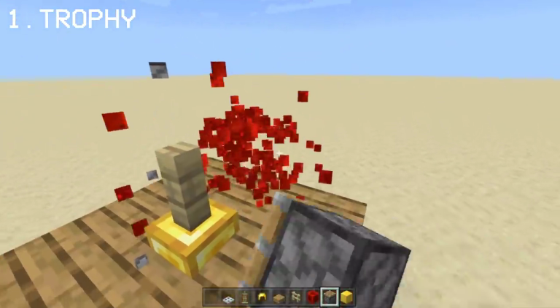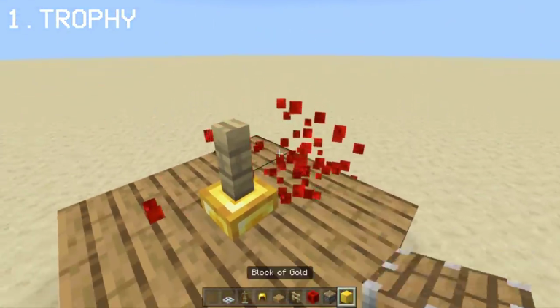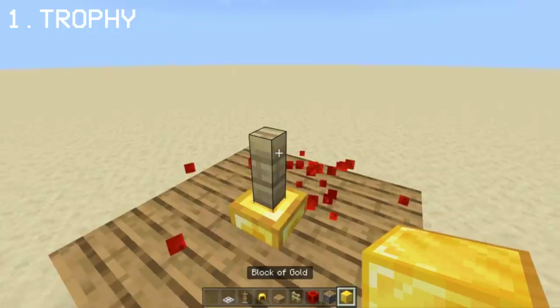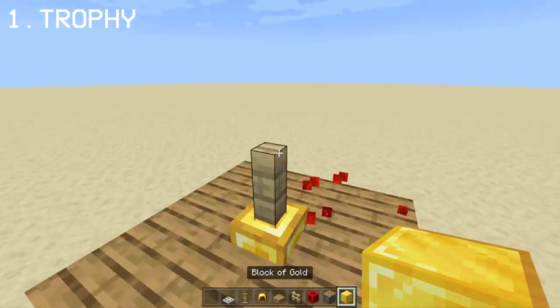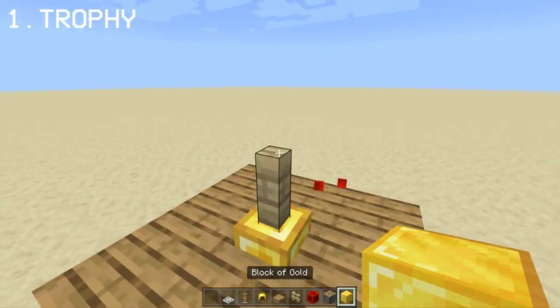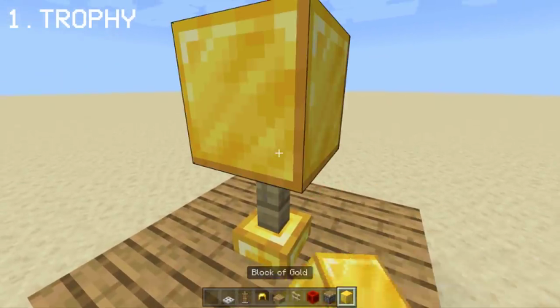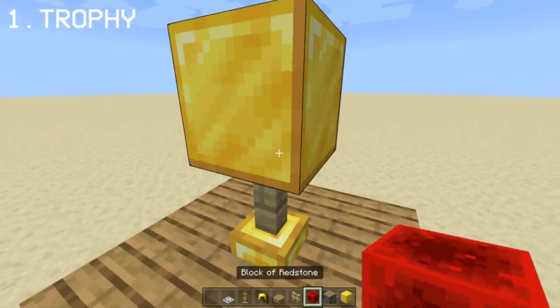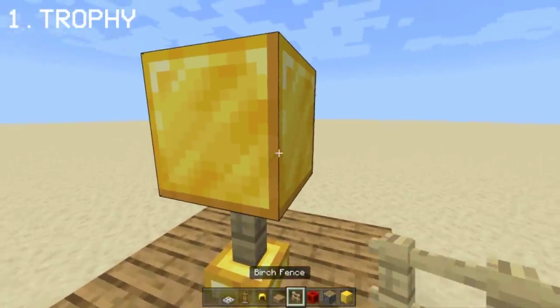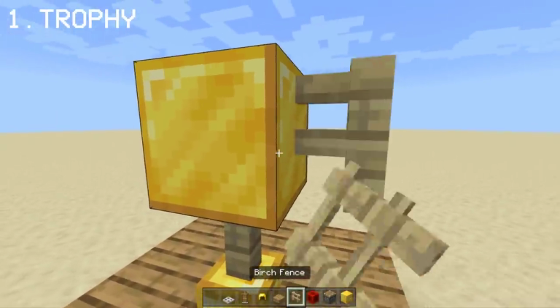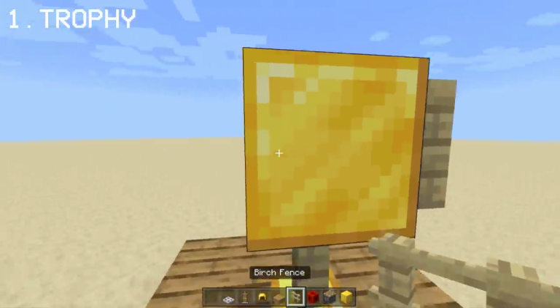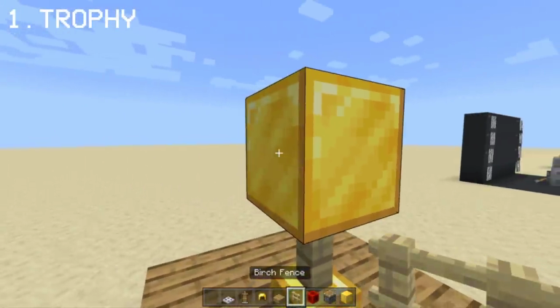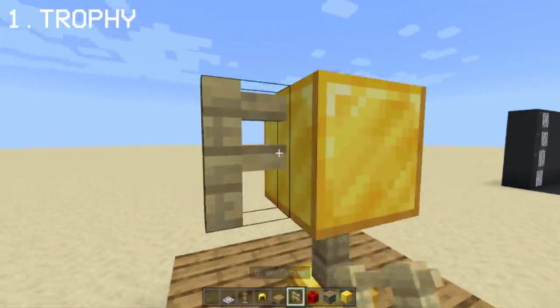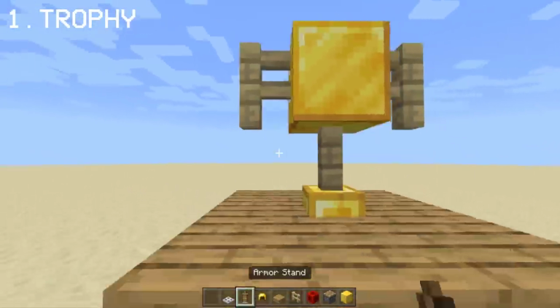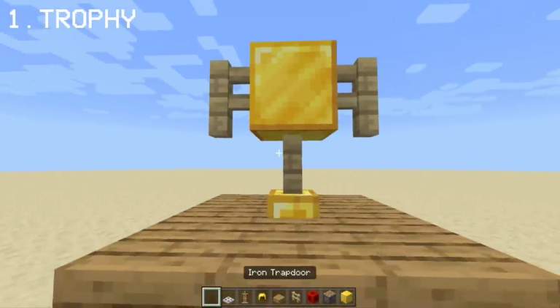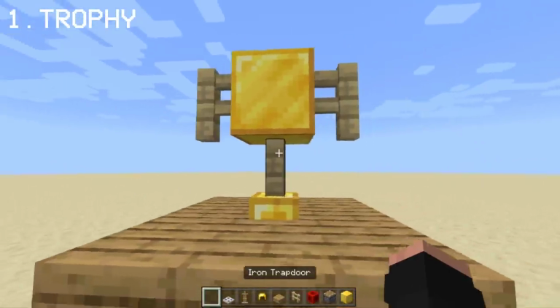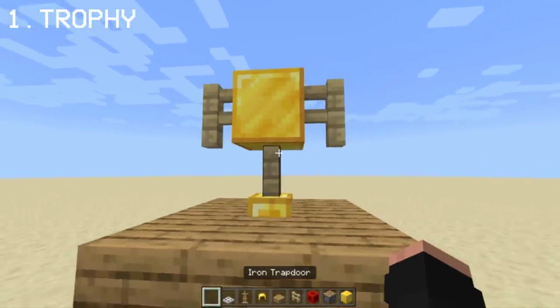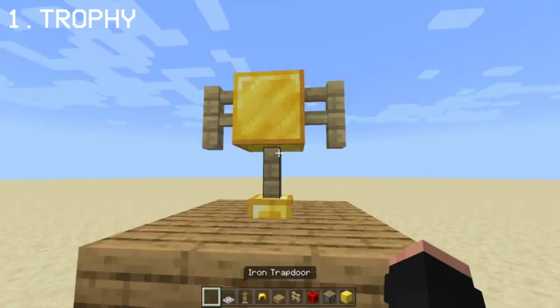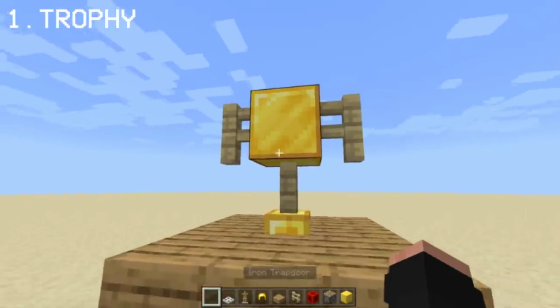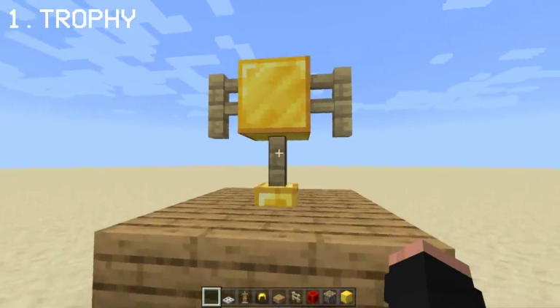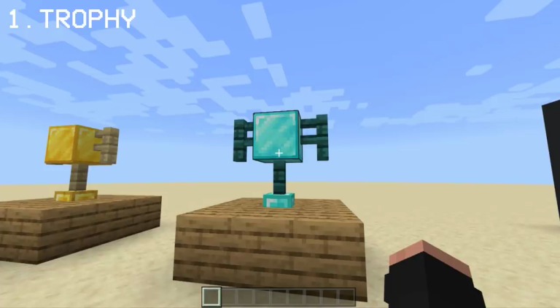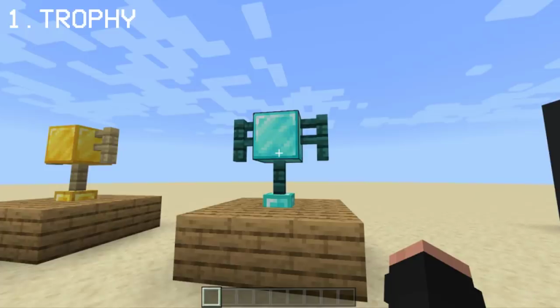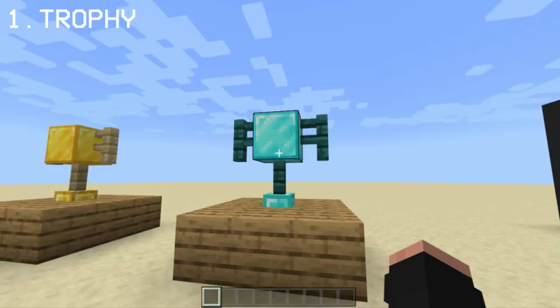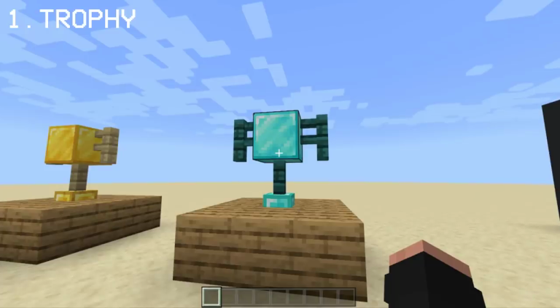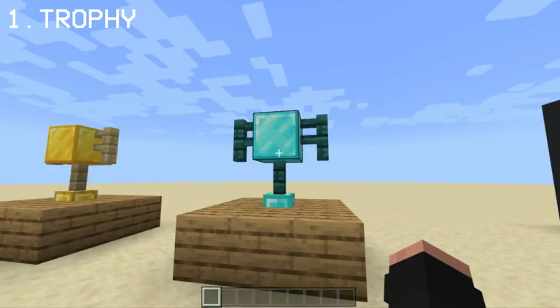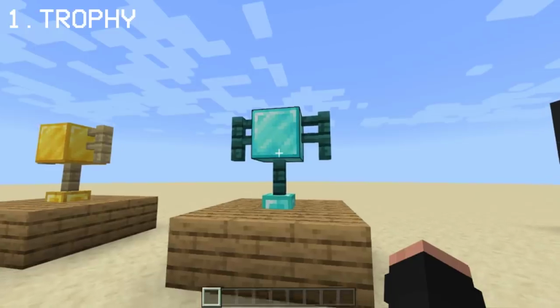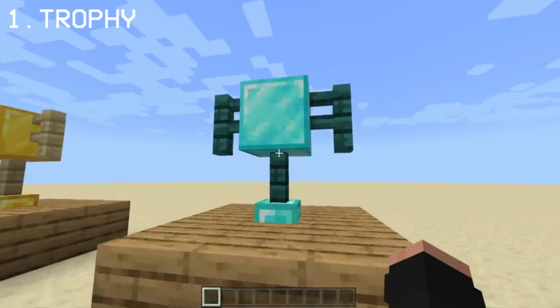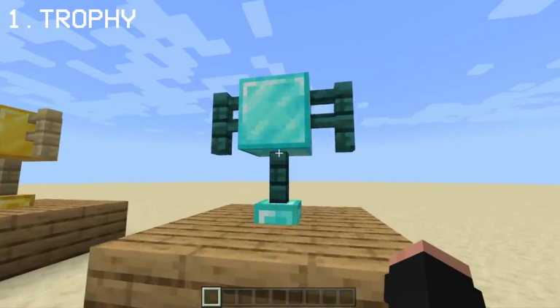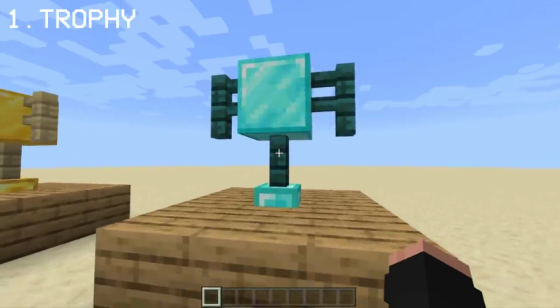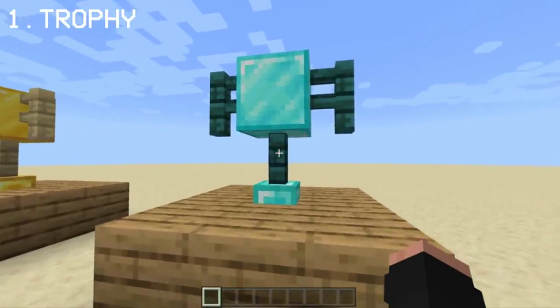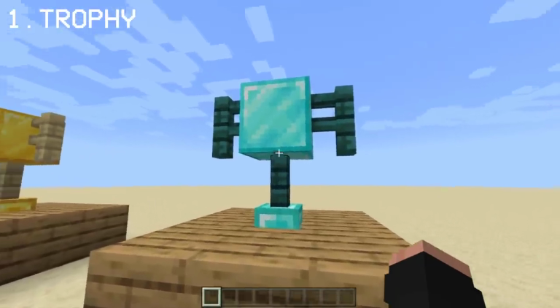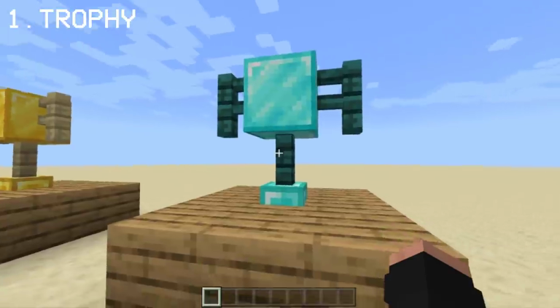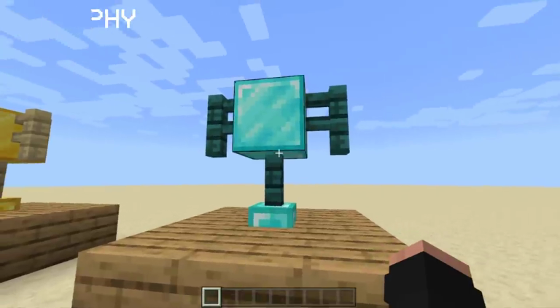Place the gold block on top with a birch fence on the sides. Now we have a trophy in bedrock. And yes, you can change the appearance of the trophy by using a diamond block and a warp fence.